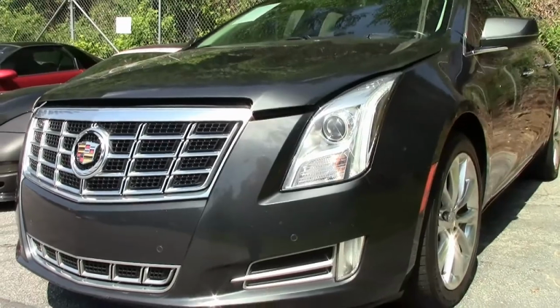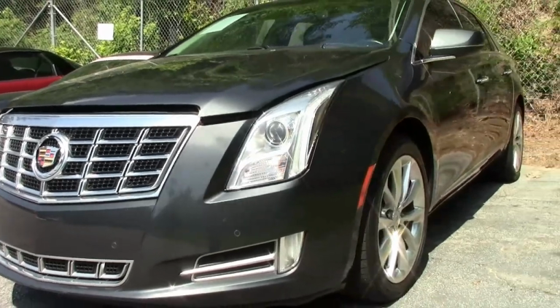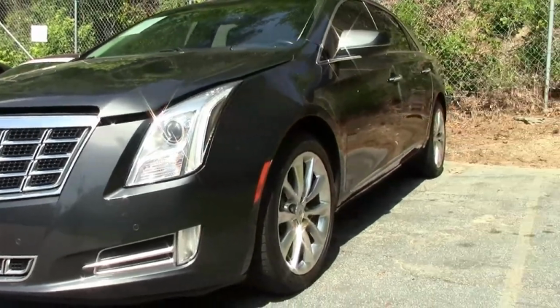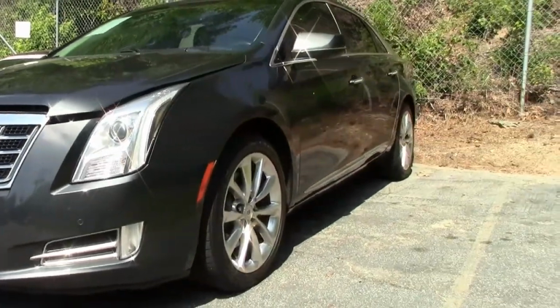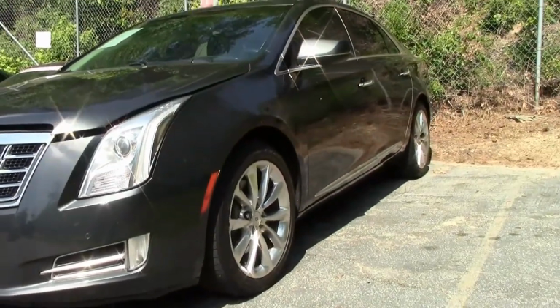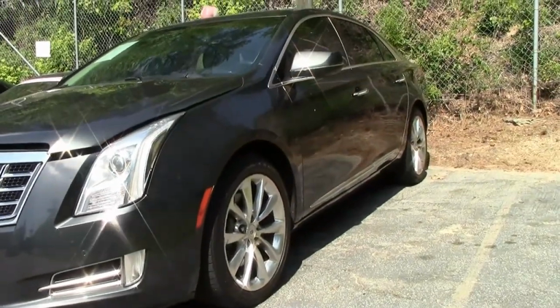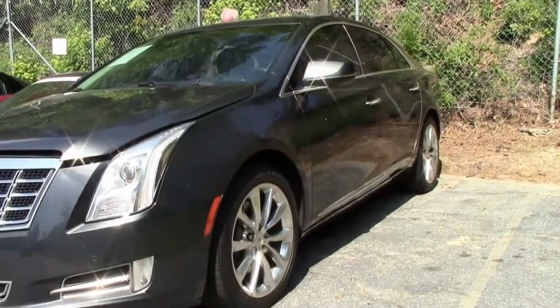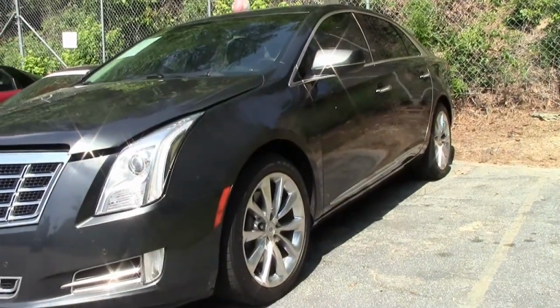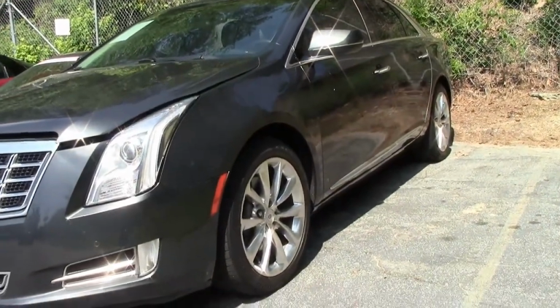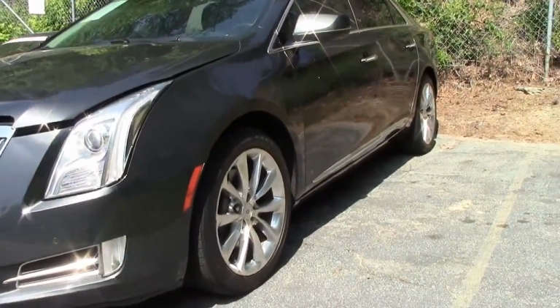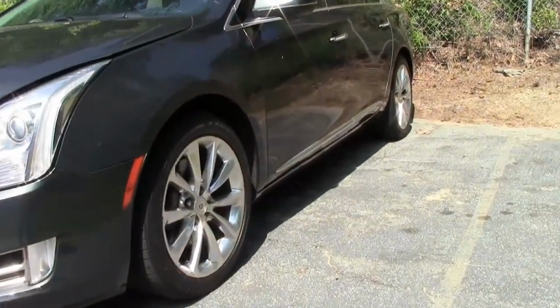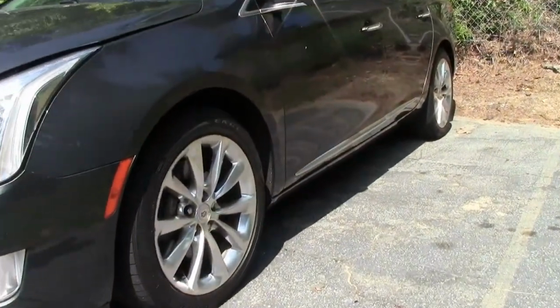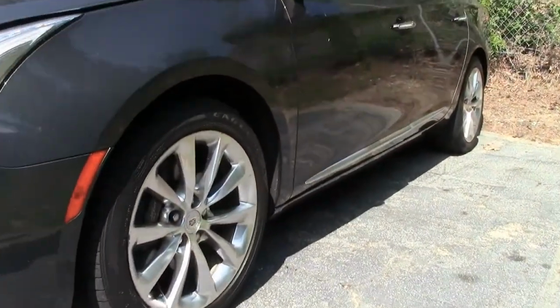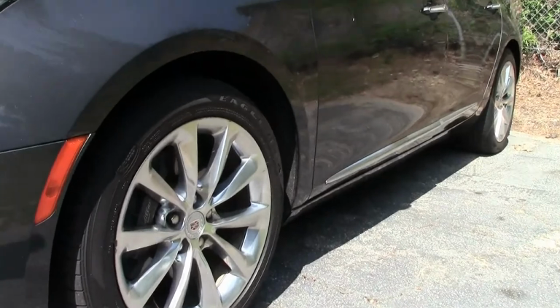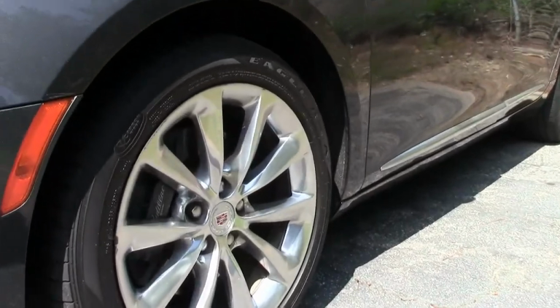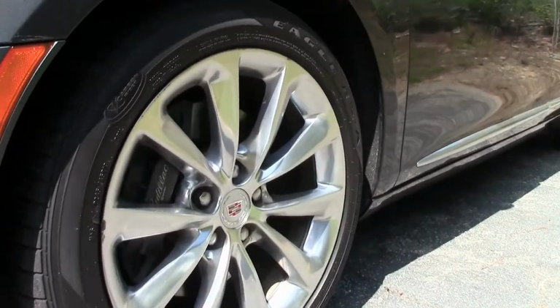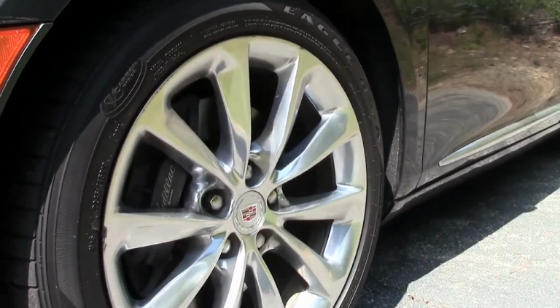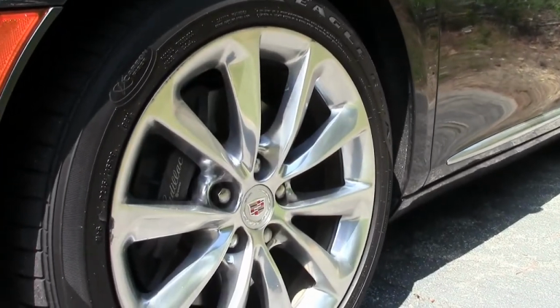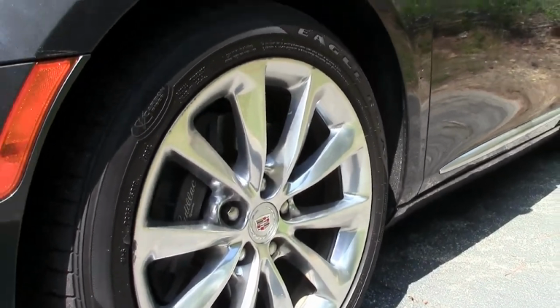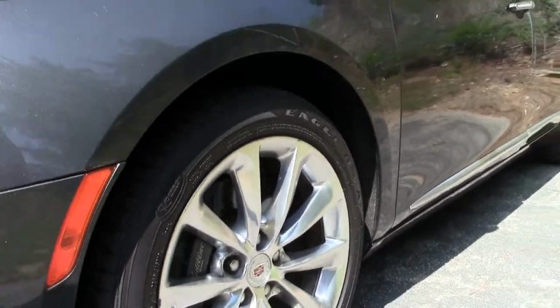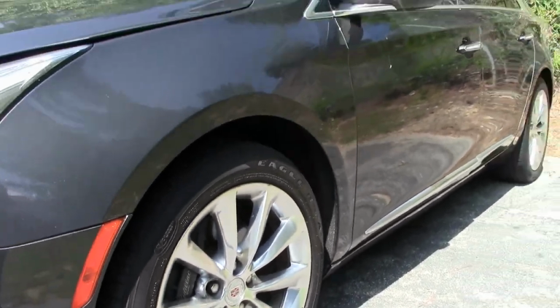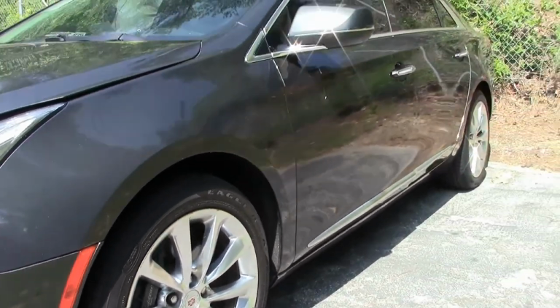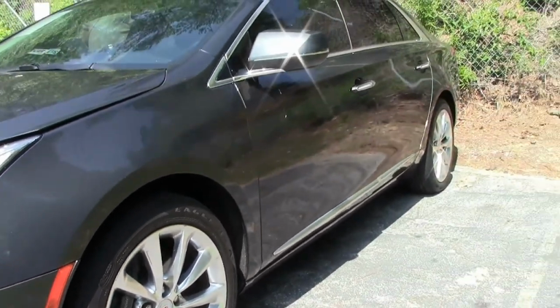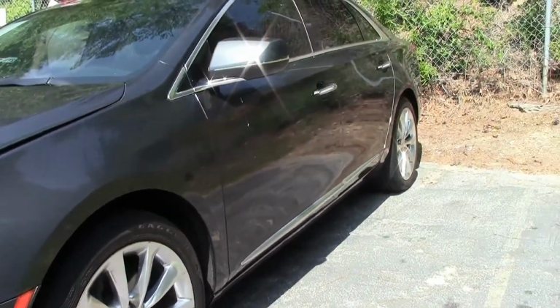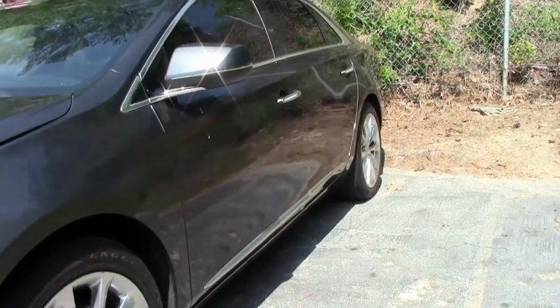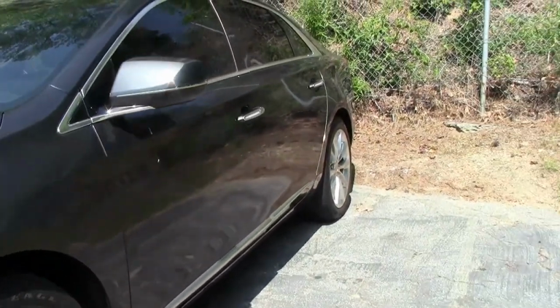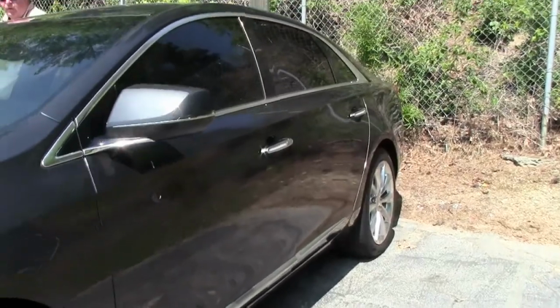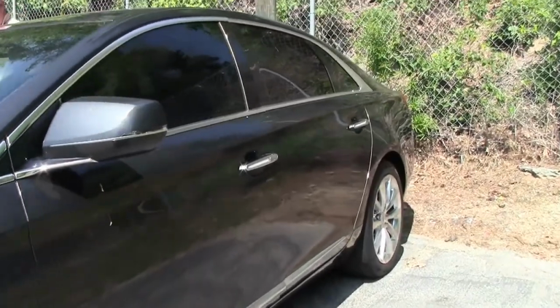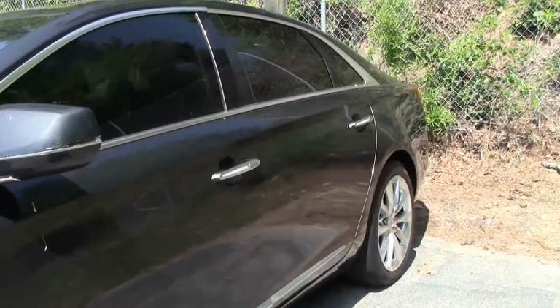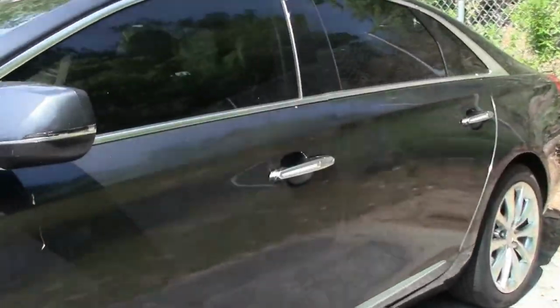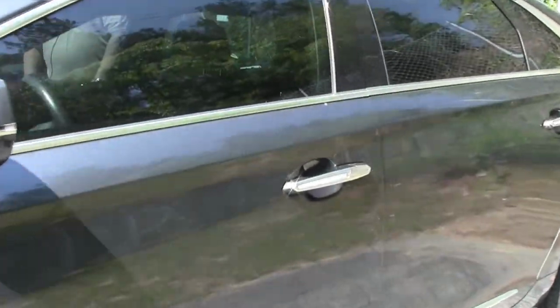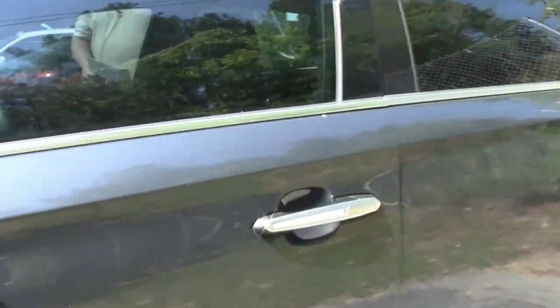We just got it in on a trade-in. It runs and sounds very nice. Automatic transmission shifts perfectly with no slipping or any kind of errors.